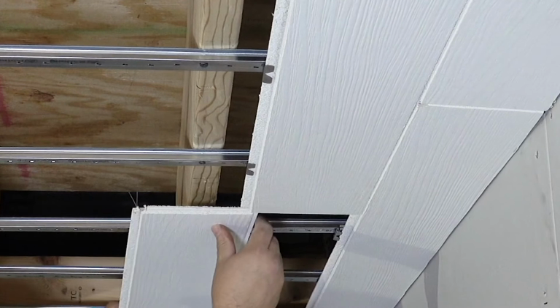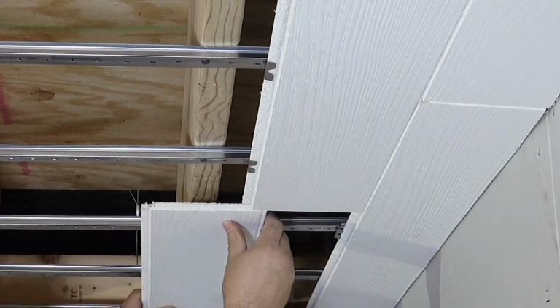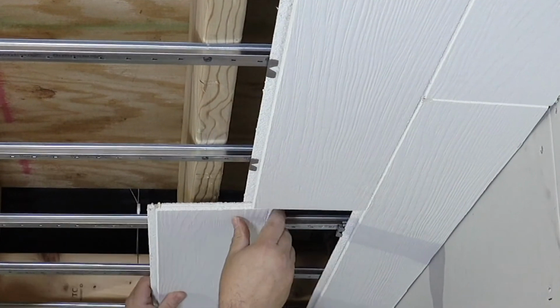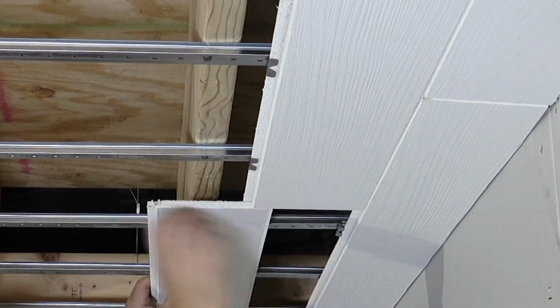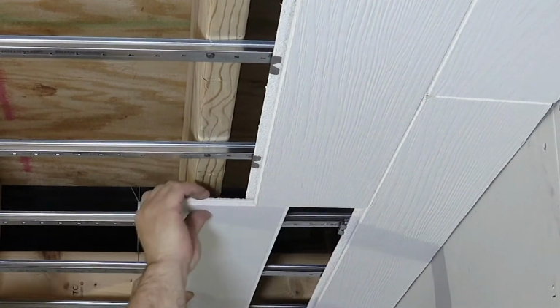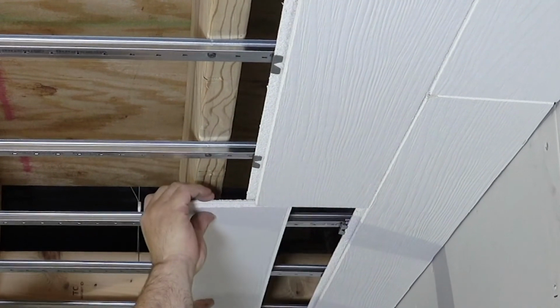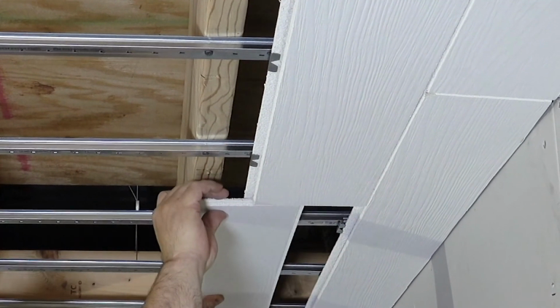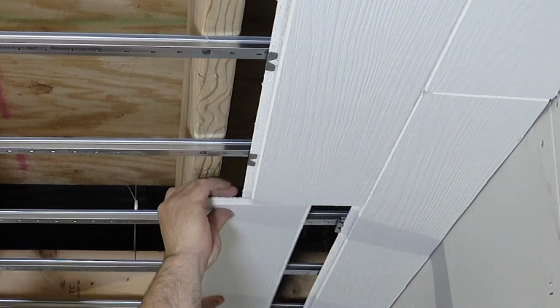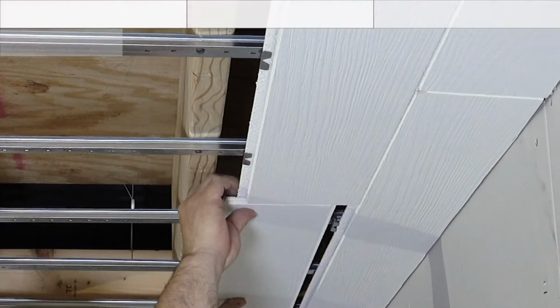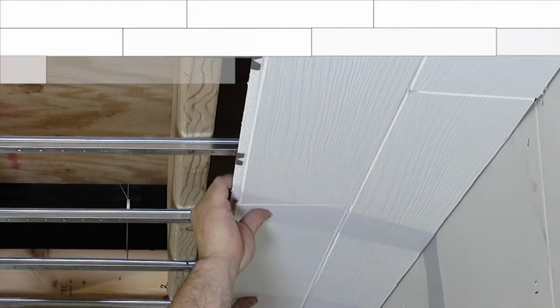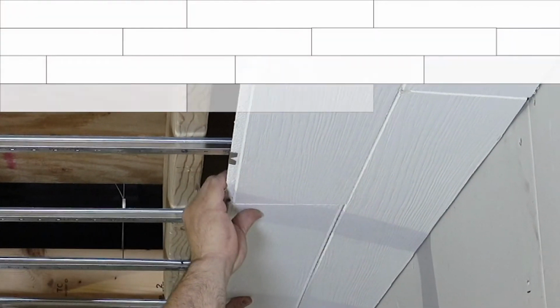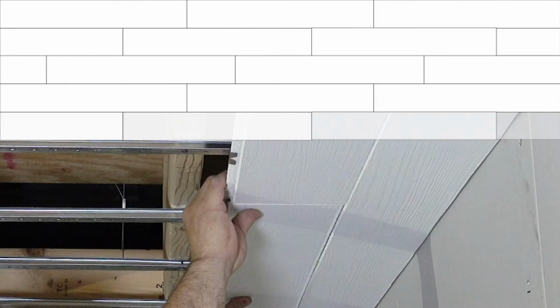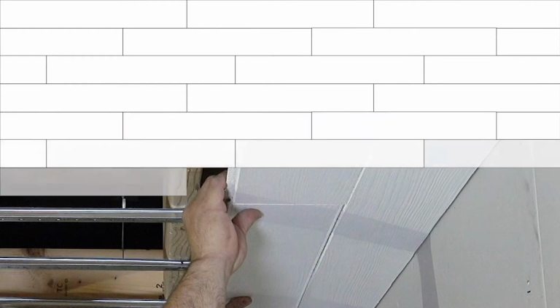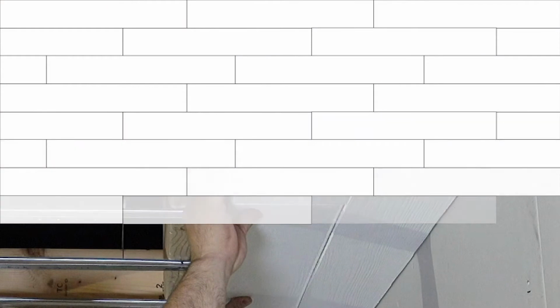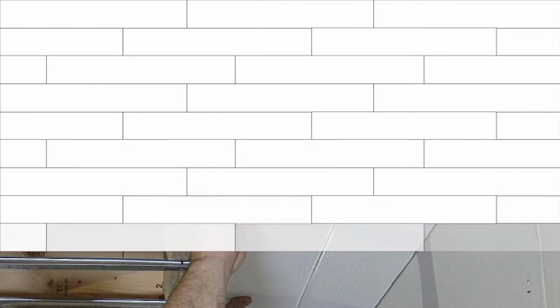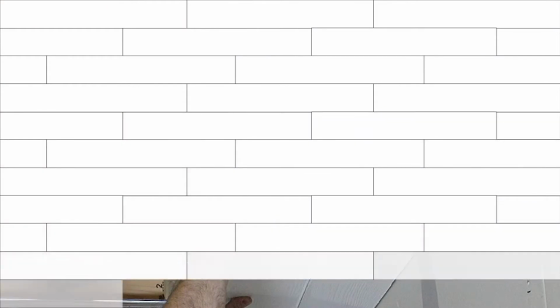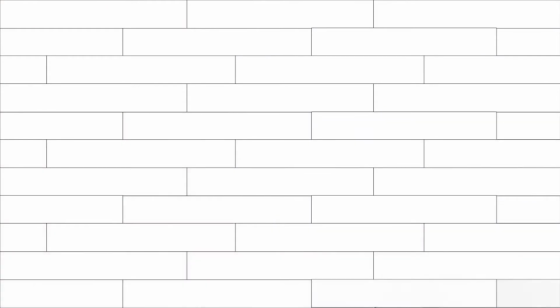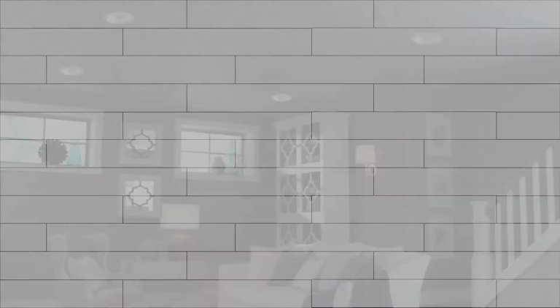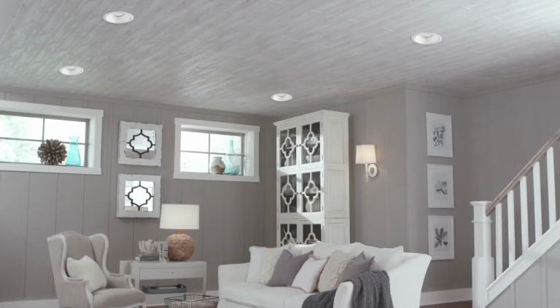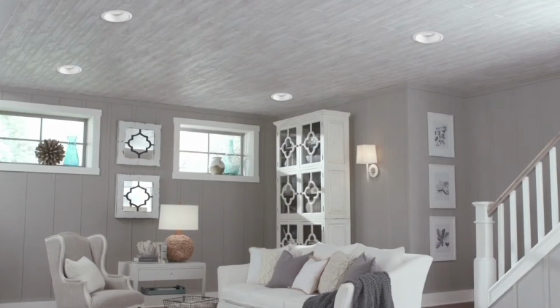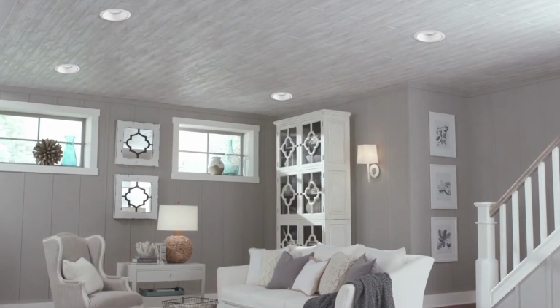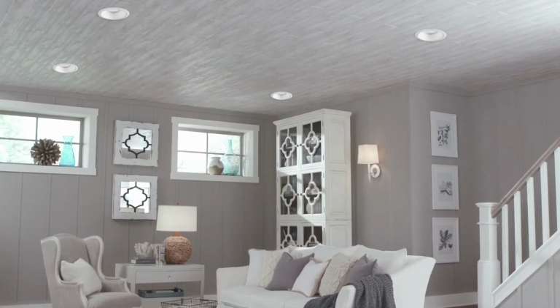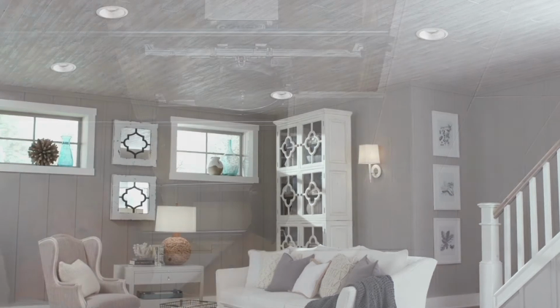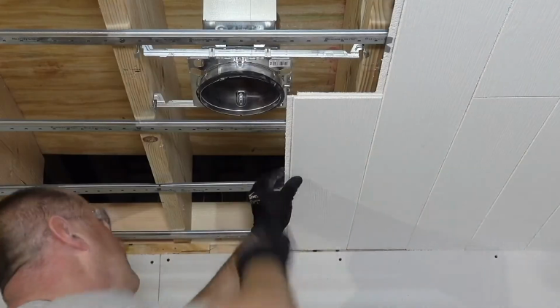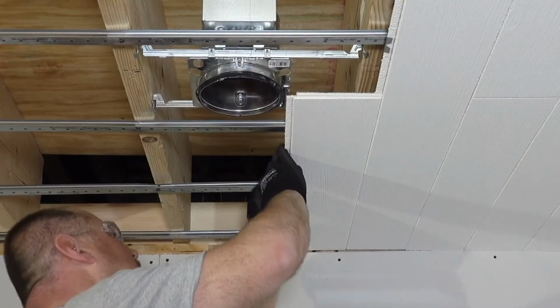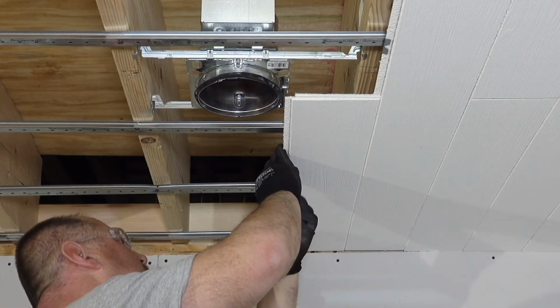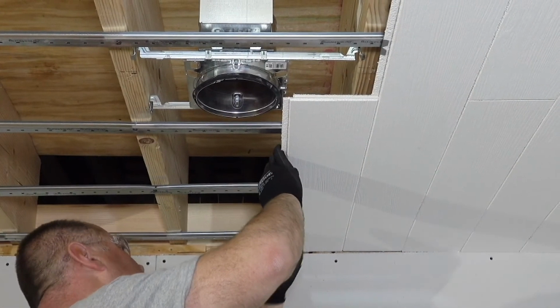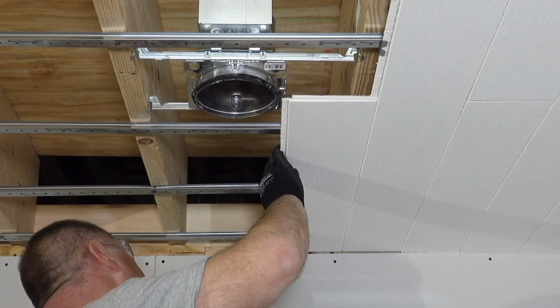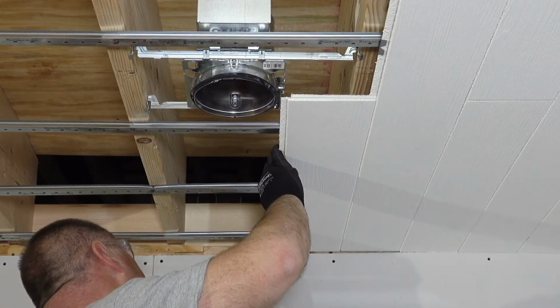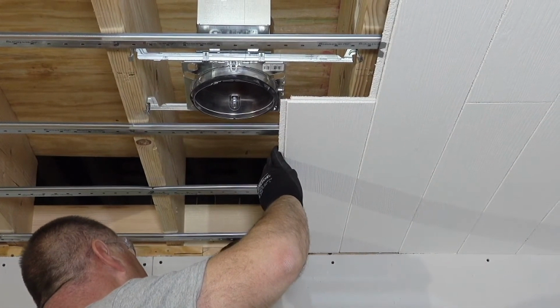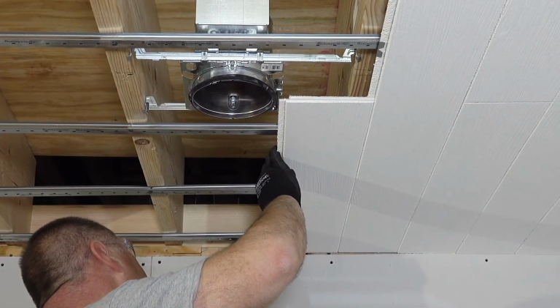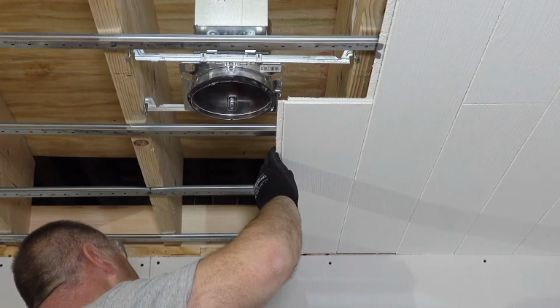Armstrong Planks are a progressive installation, meaning that they start on one side of the room and install one at a time, building off the already installed plank. Install the planks and clips until you get to a row that will intersect with a light fixture.